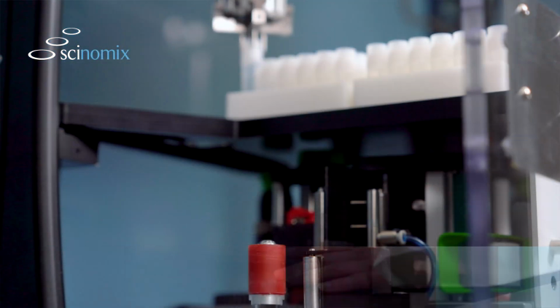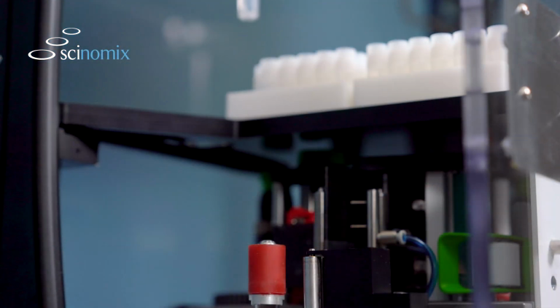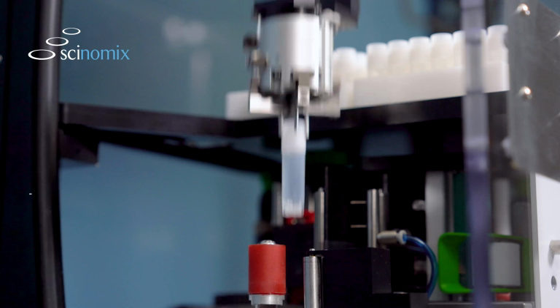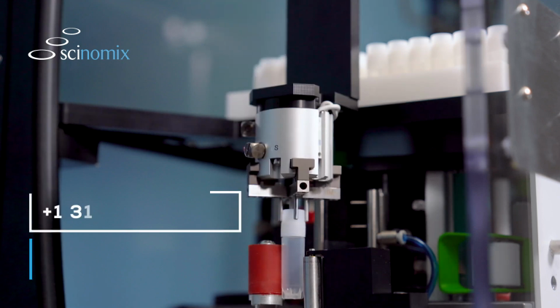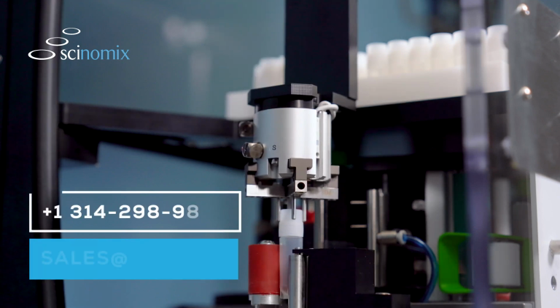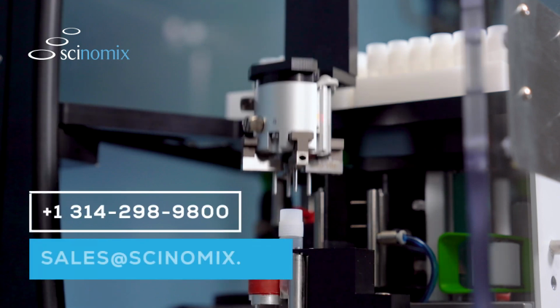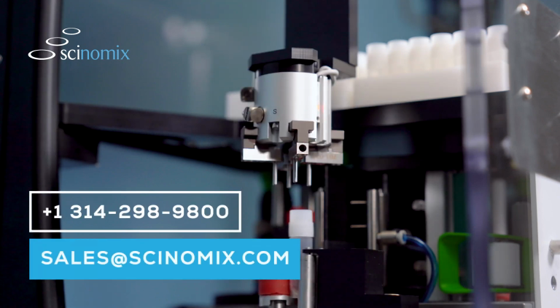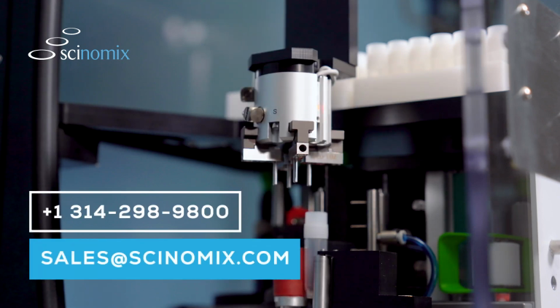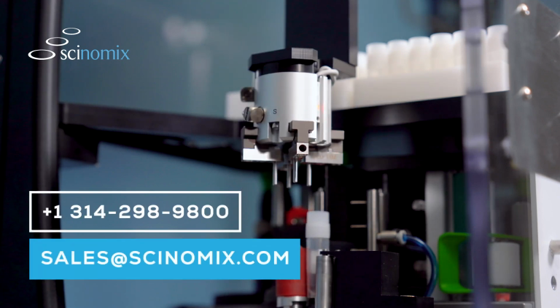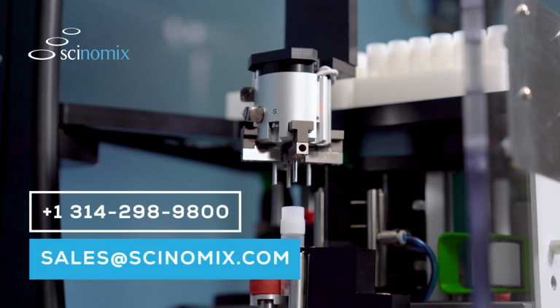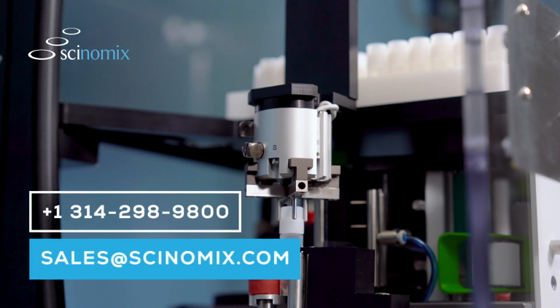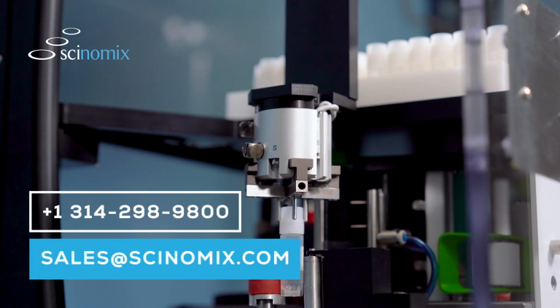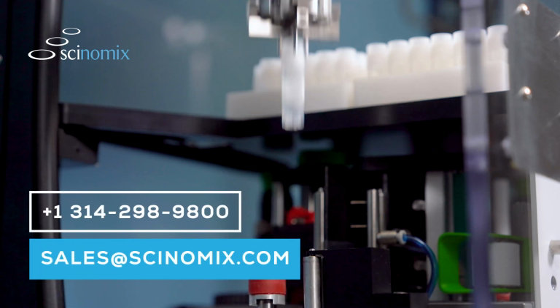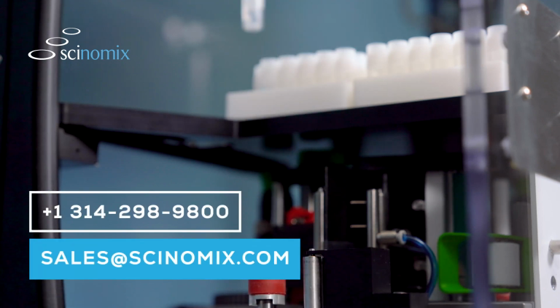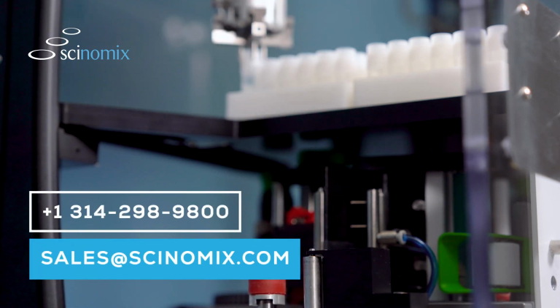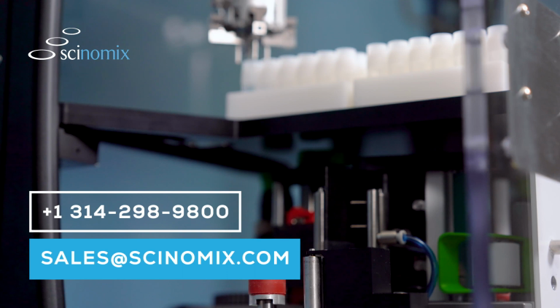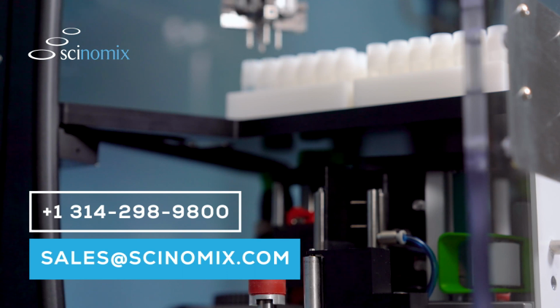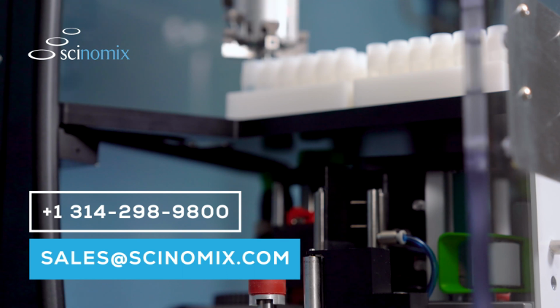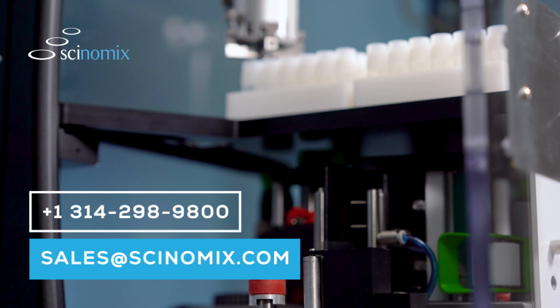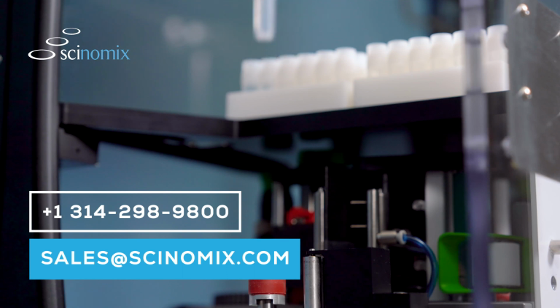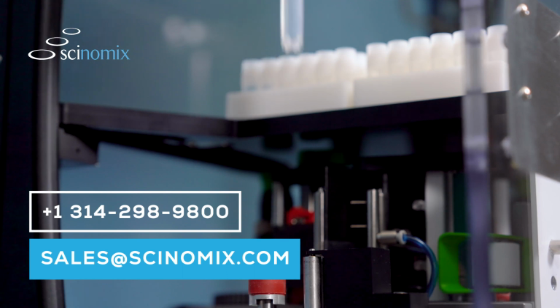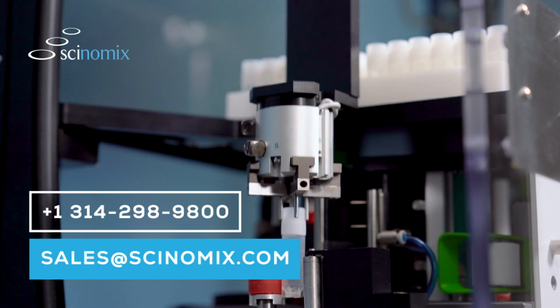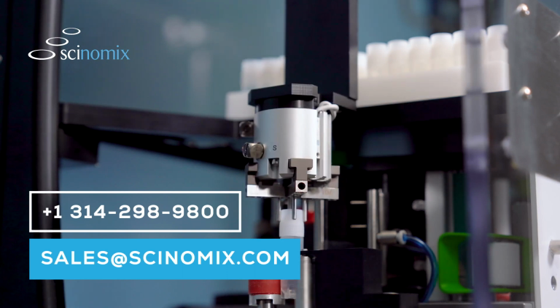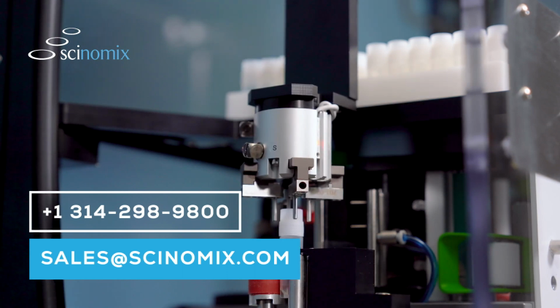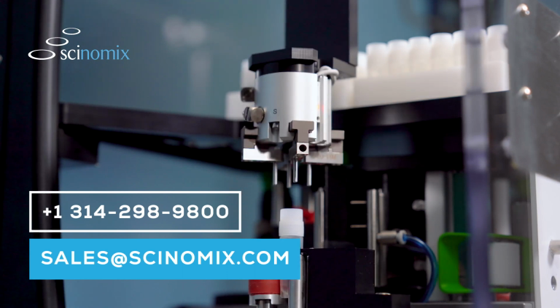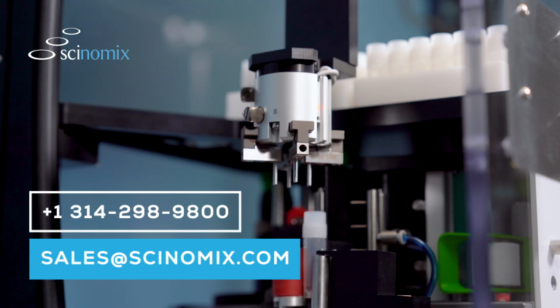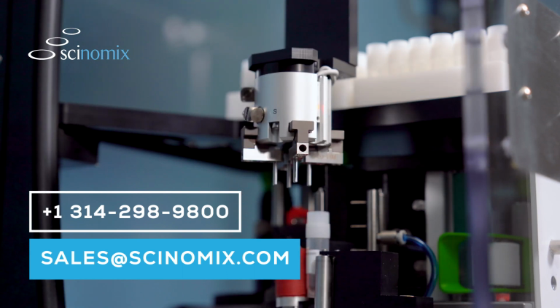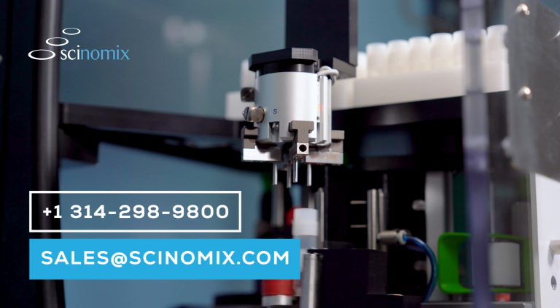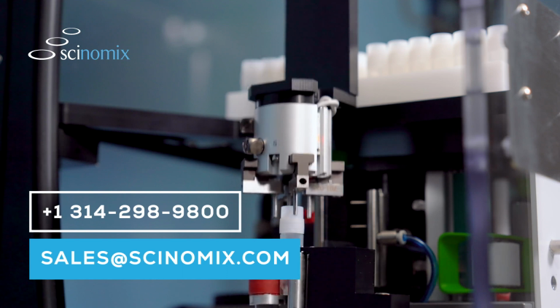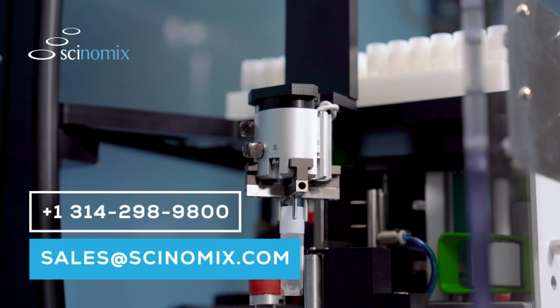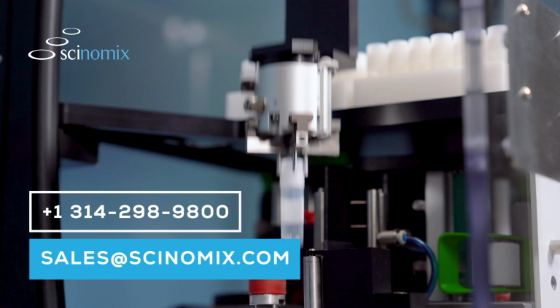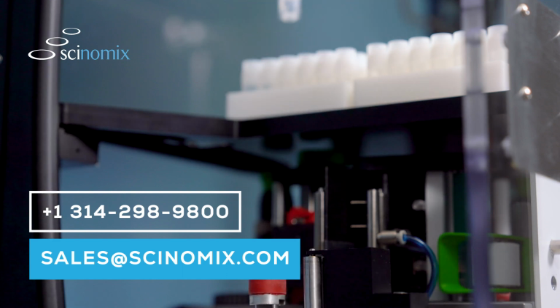For more information or to schedule a hassle-free demonstration, please contact your account manager at sales@synomics.com or by calling 1-314-298-9800.